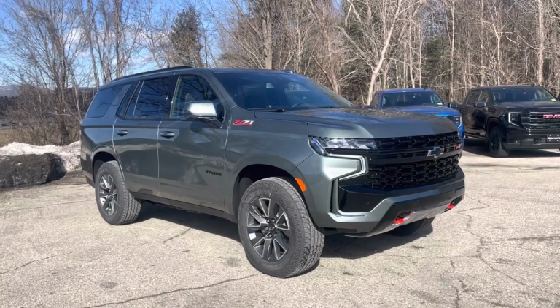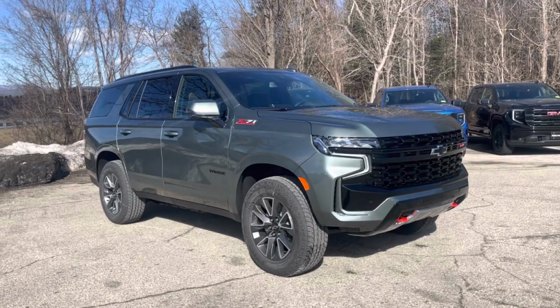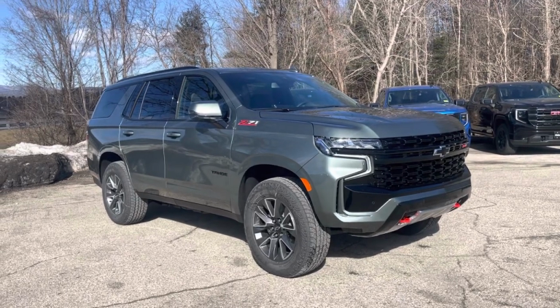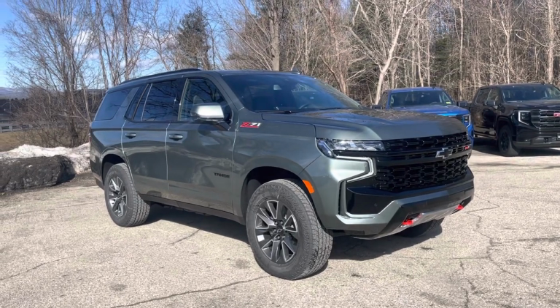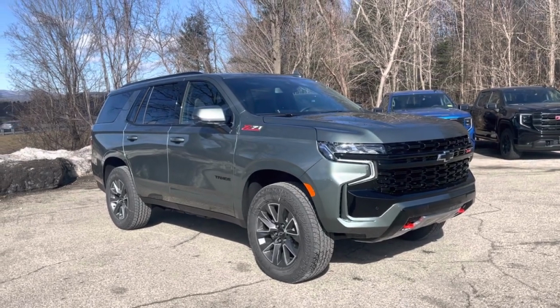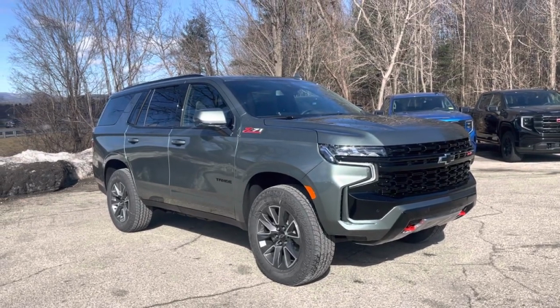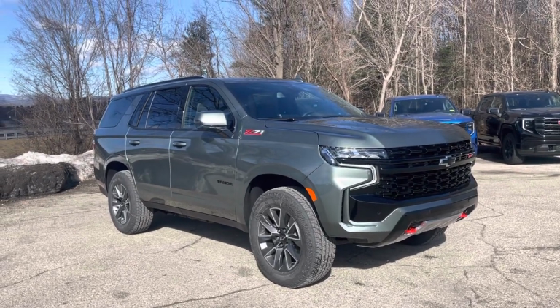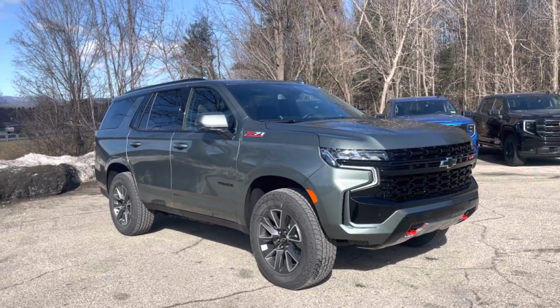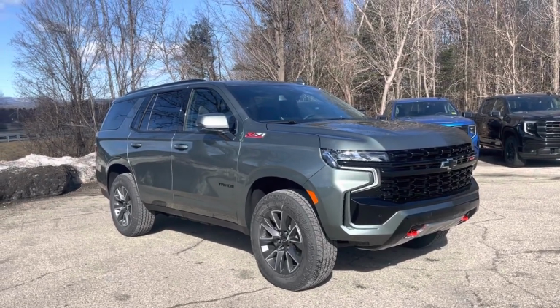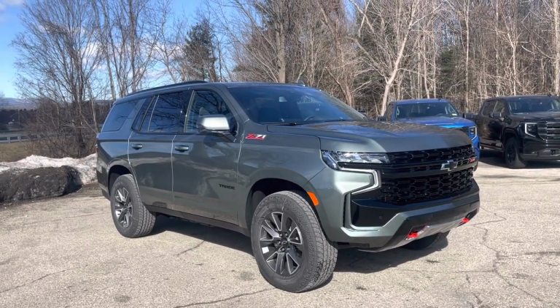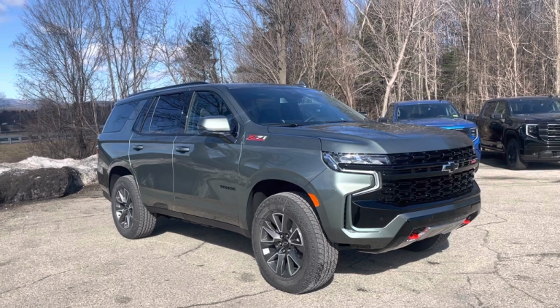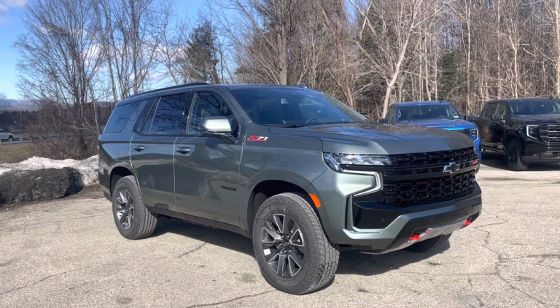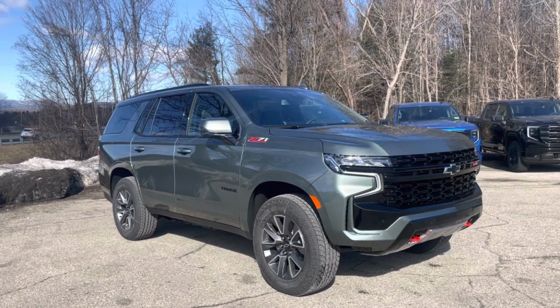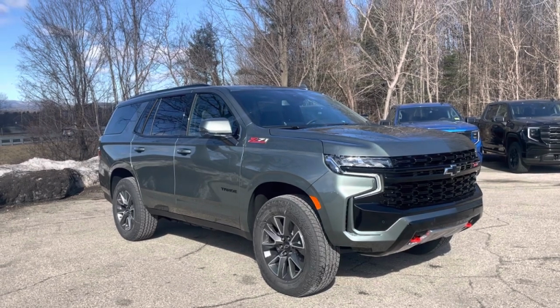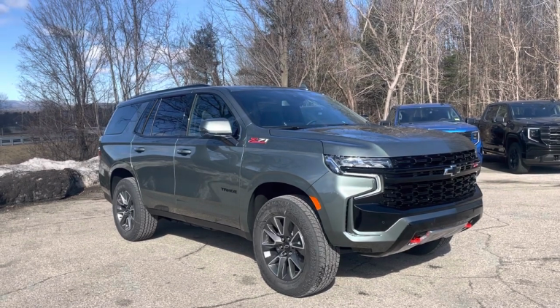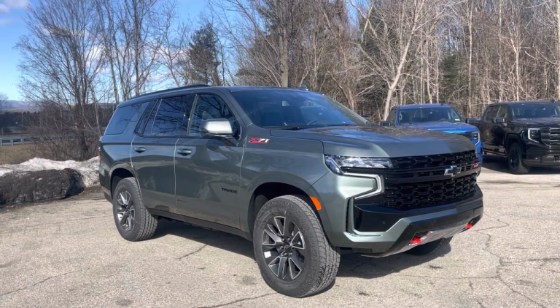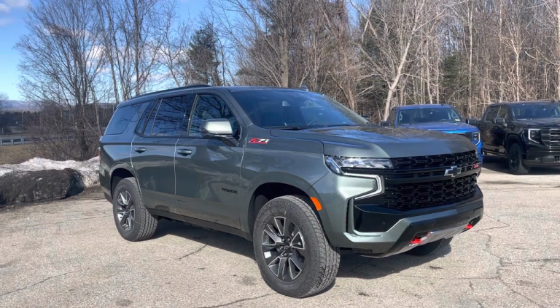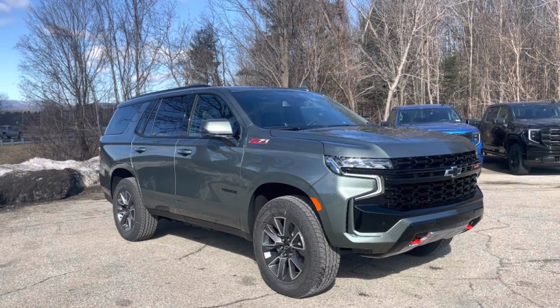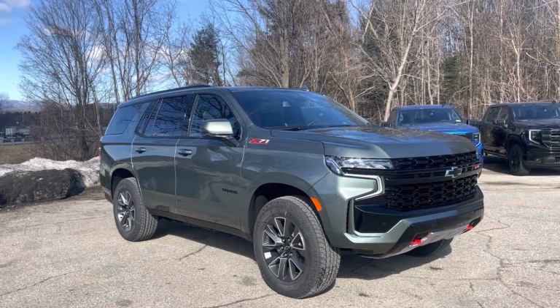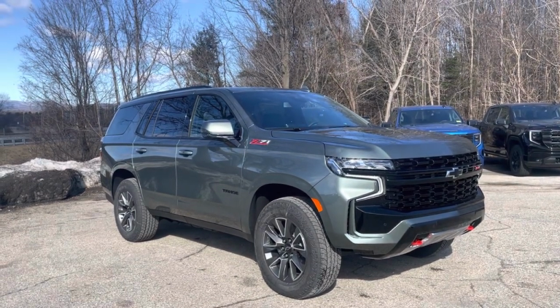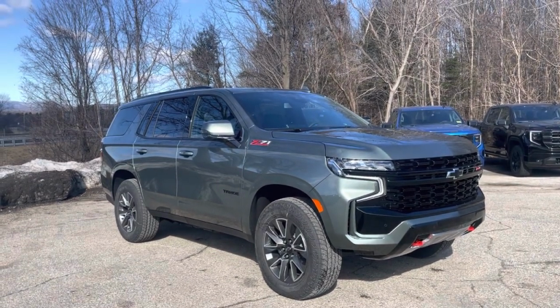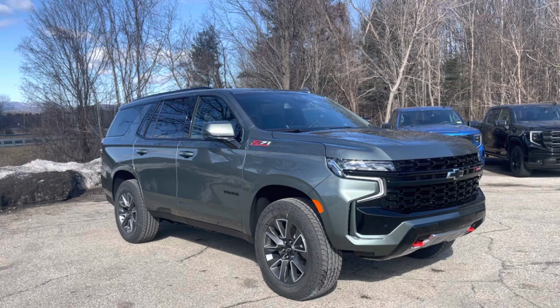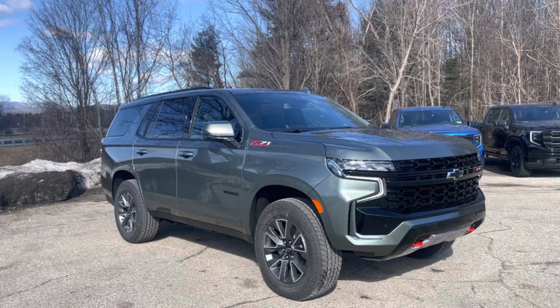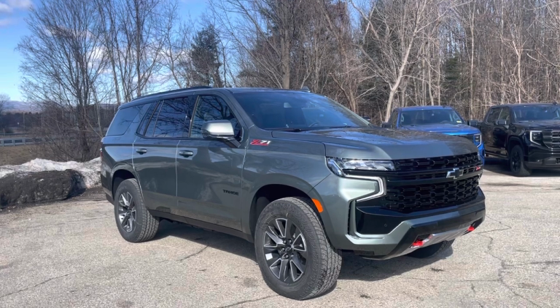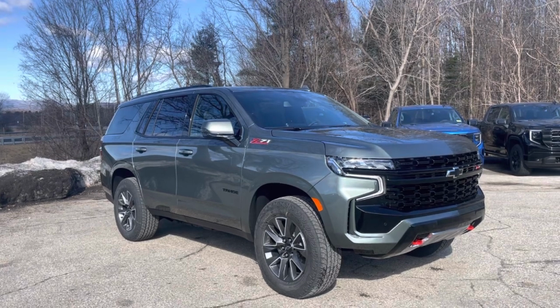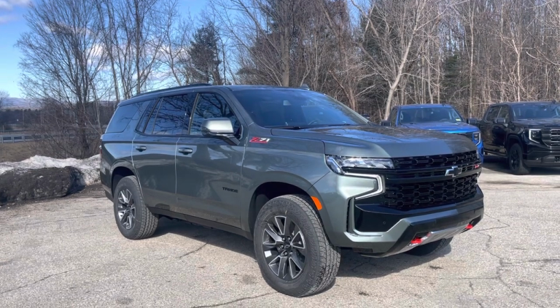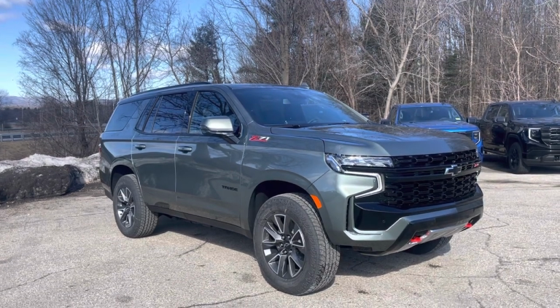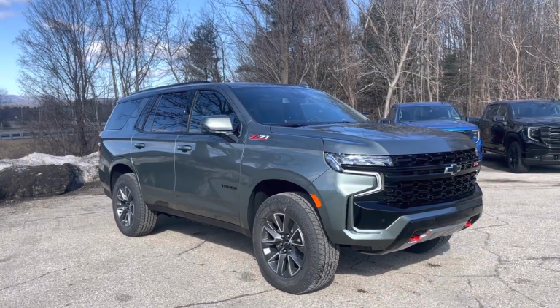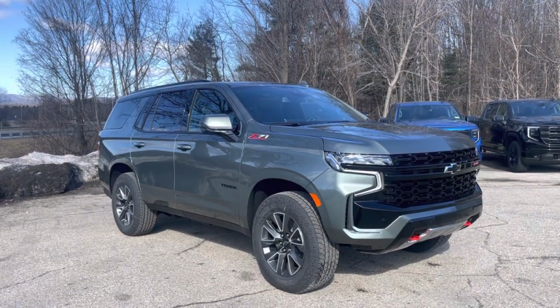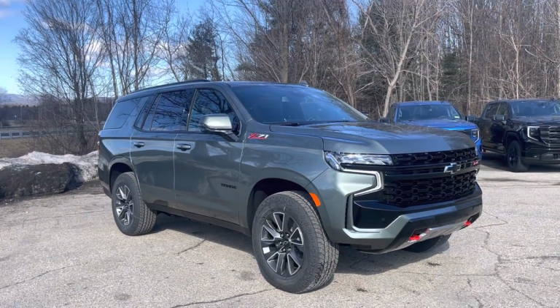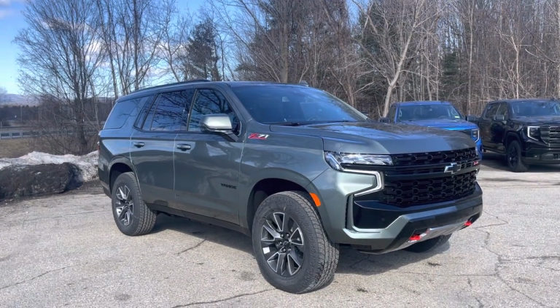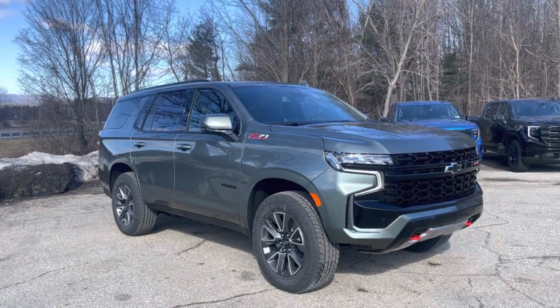Hello Colby, Justin Pill here with Alderman Chevrolet and Buick GMC in Rutland. This is that Tahoe that just came in with that sage silver metallic paint on it. Super cool look — one of the few Tahoes I've seen look like this.